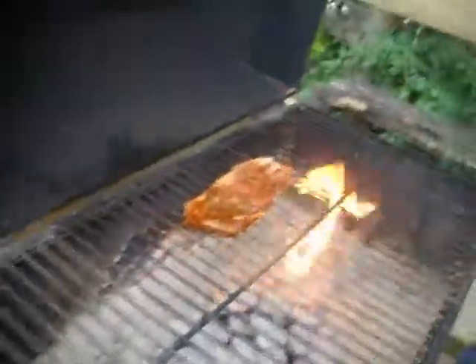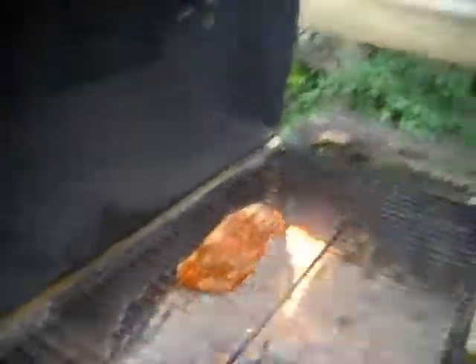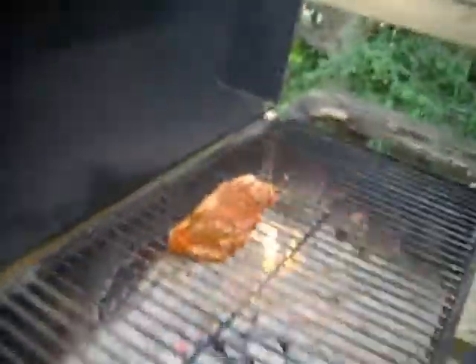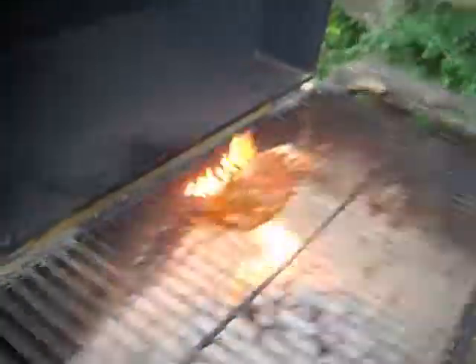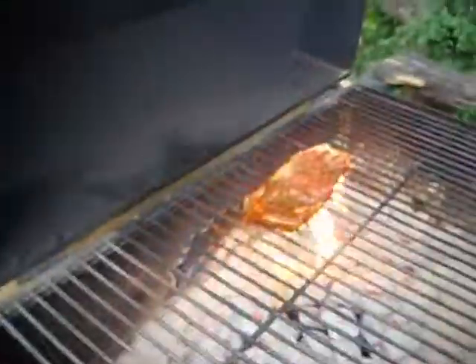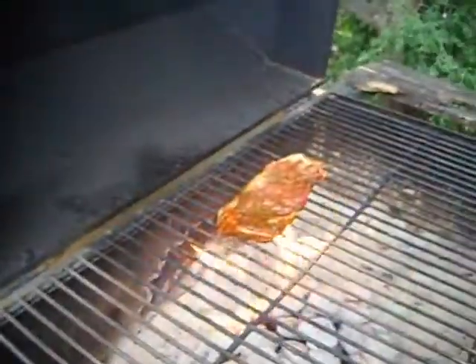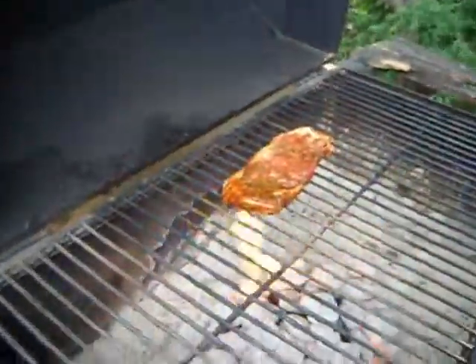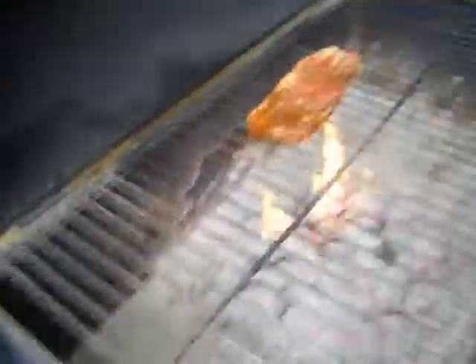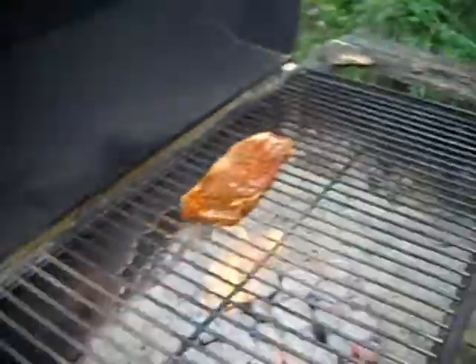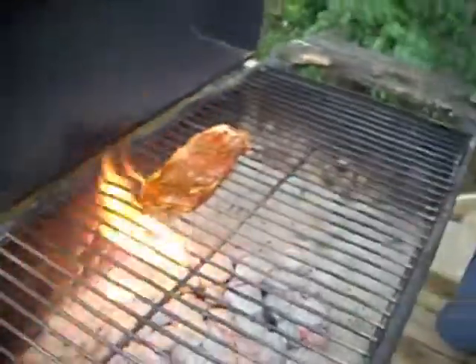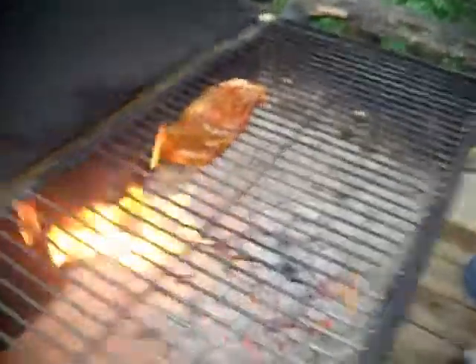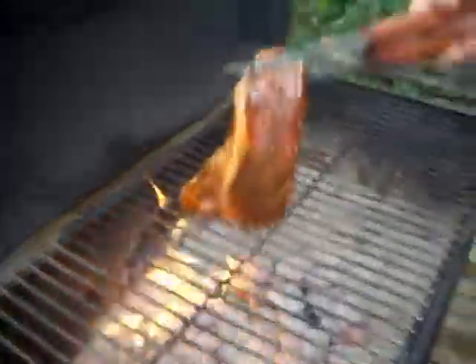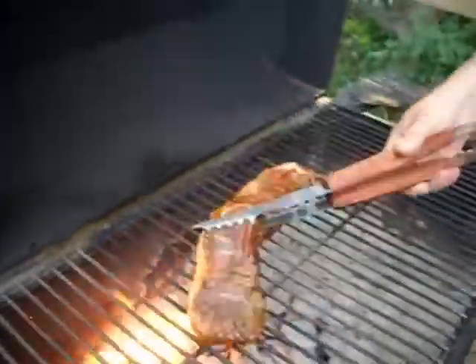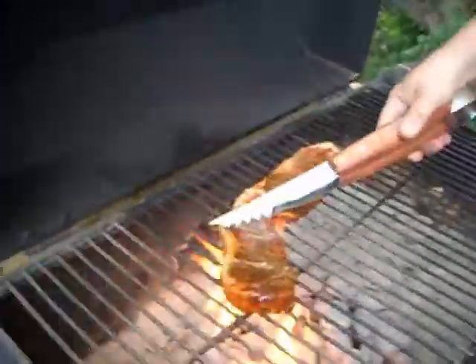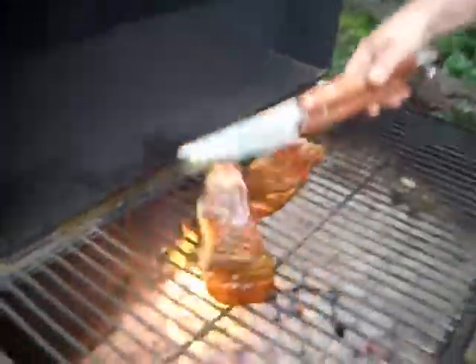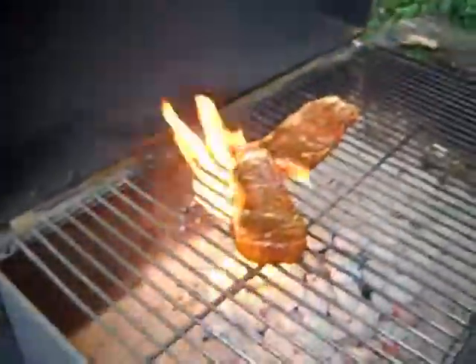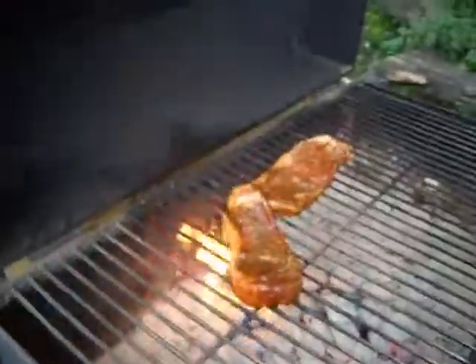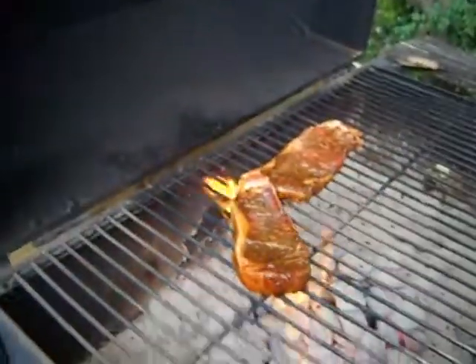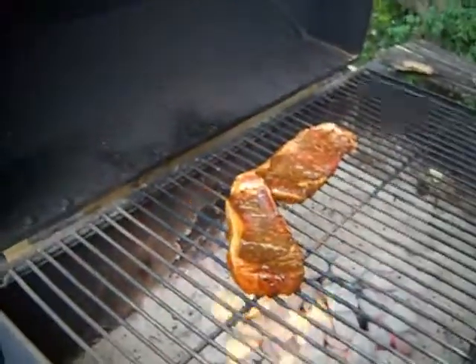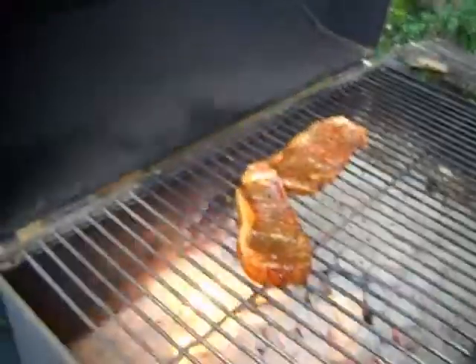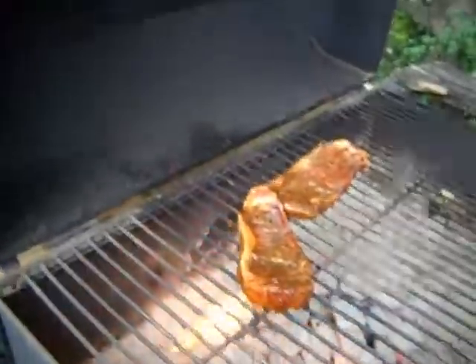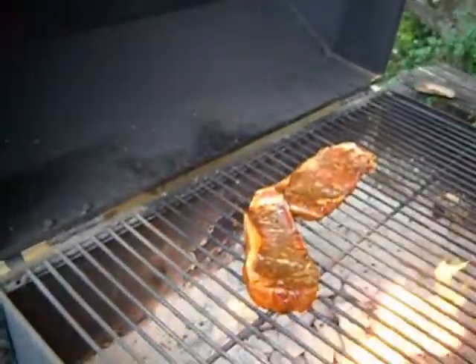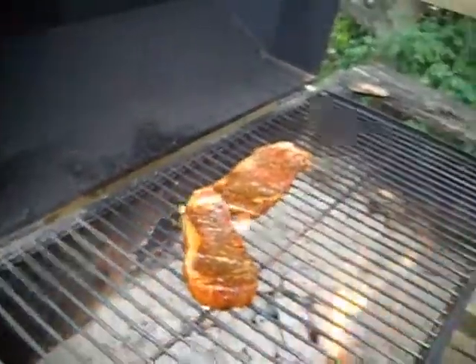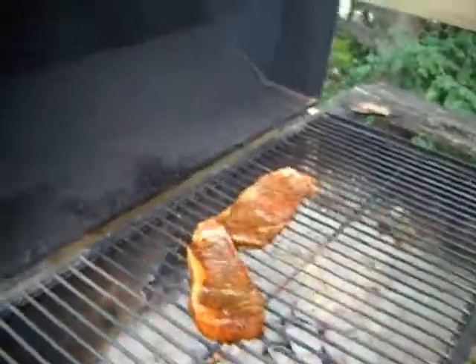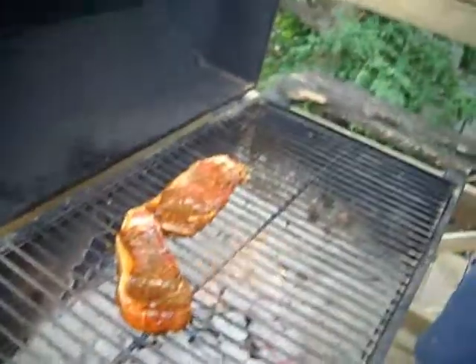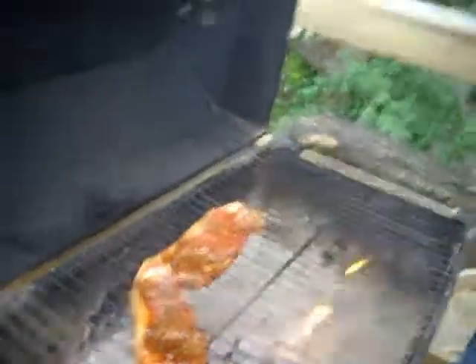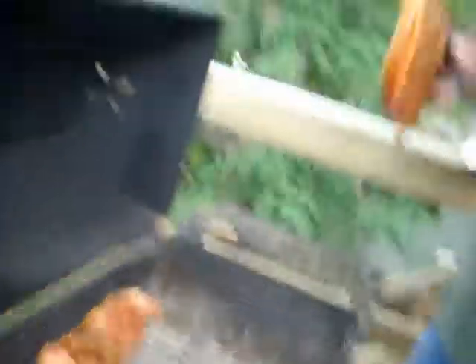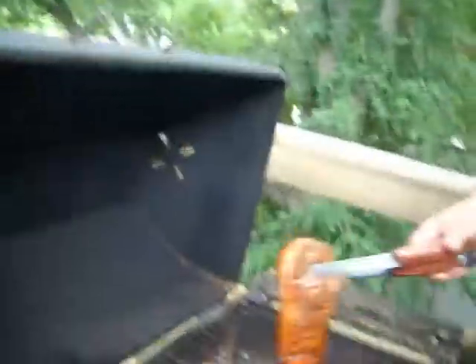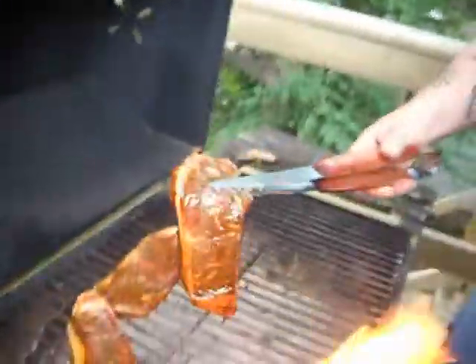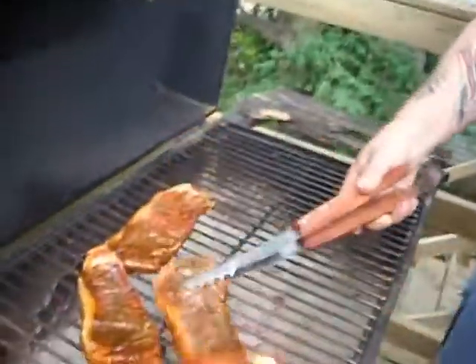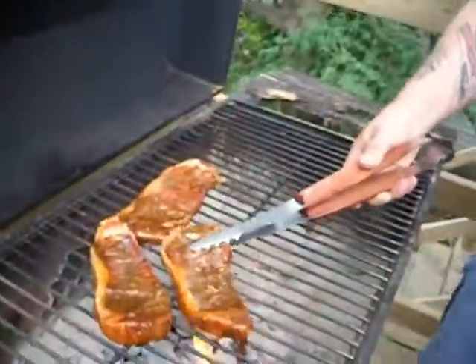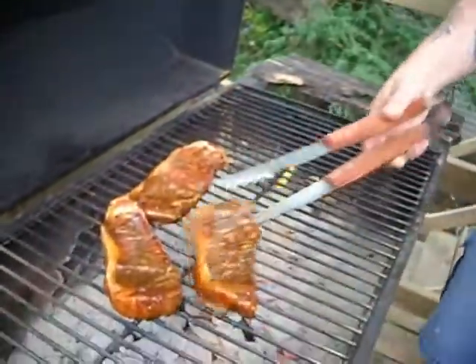ZOMBI STEAKS! We're cooking some ZOMBI STEAKS! They look yummy, huh? But I kinda don't like them.